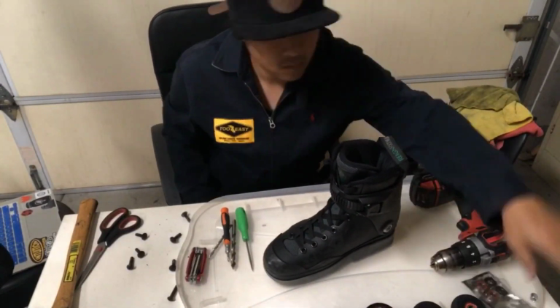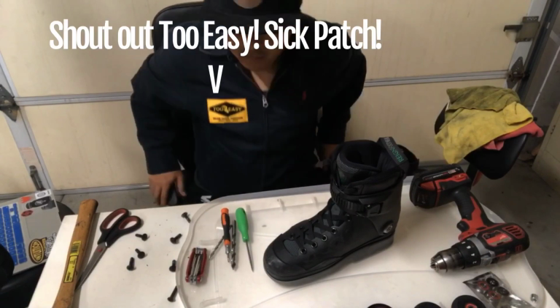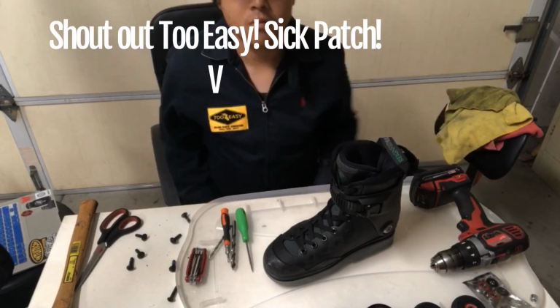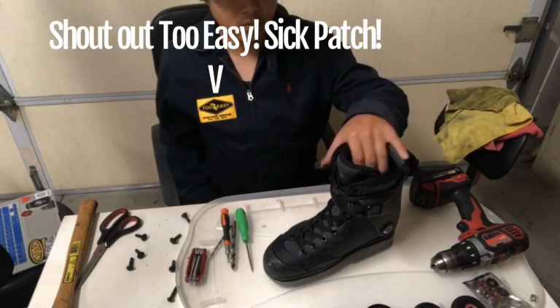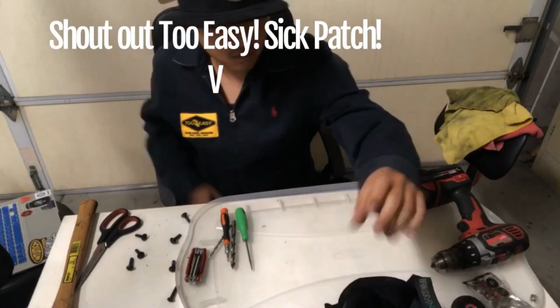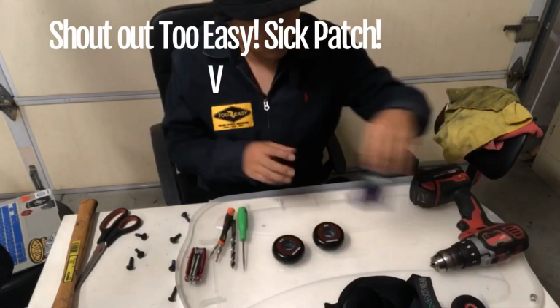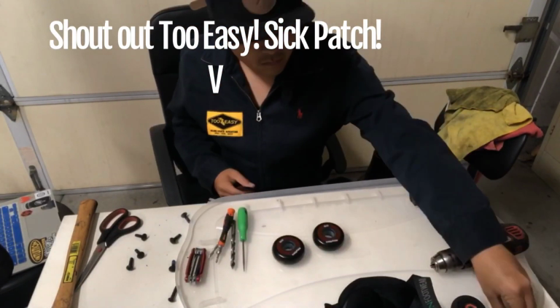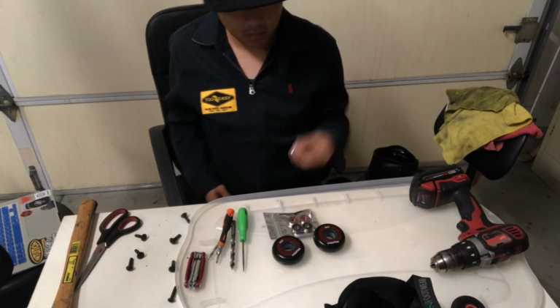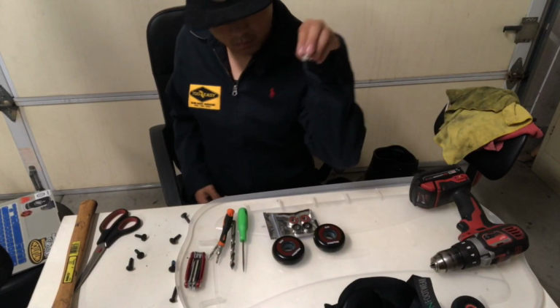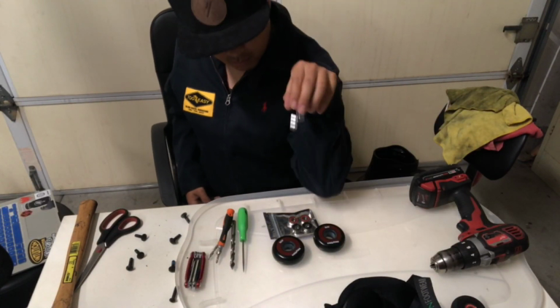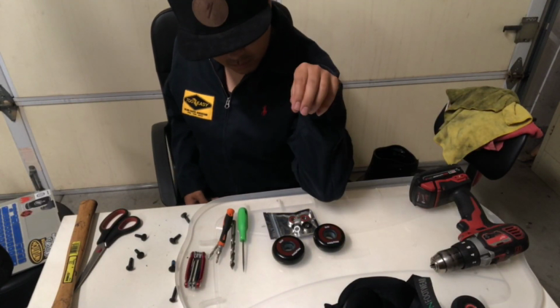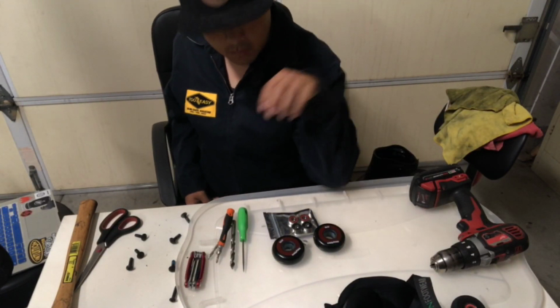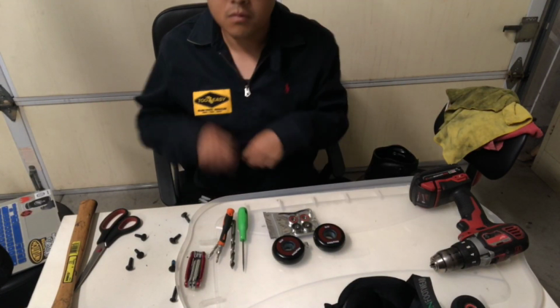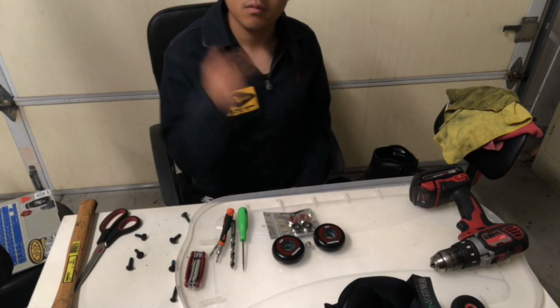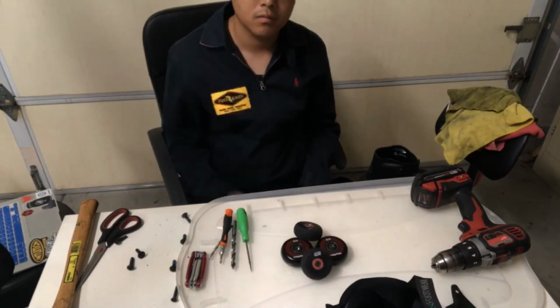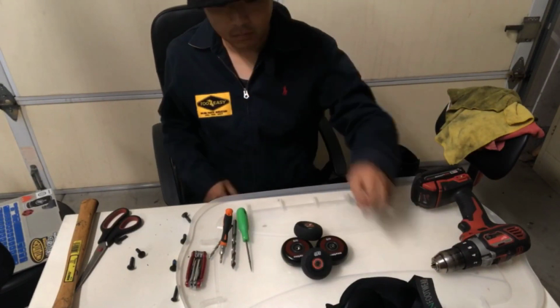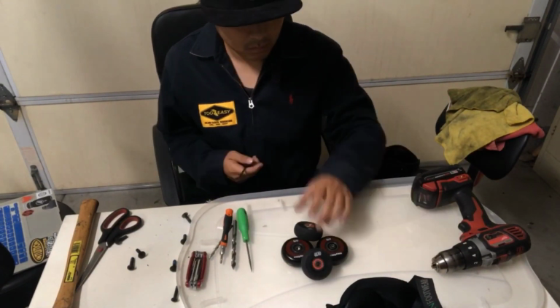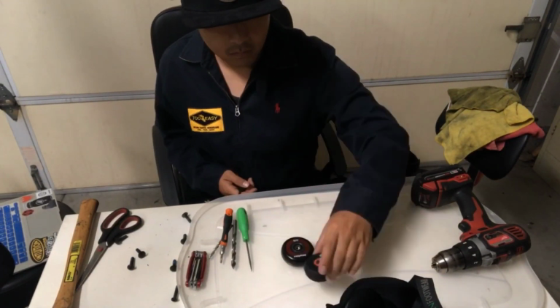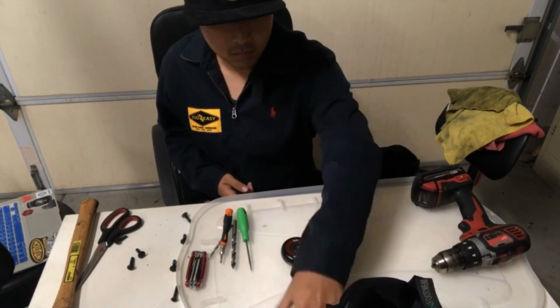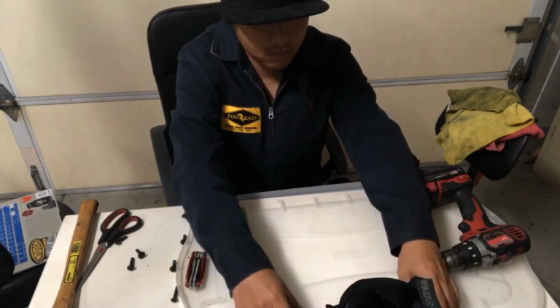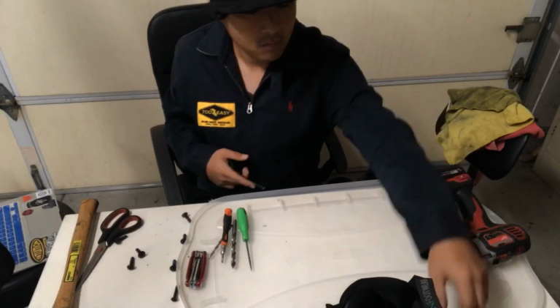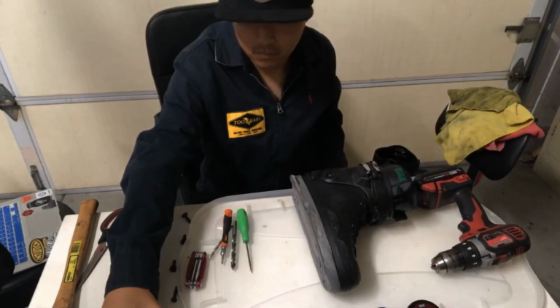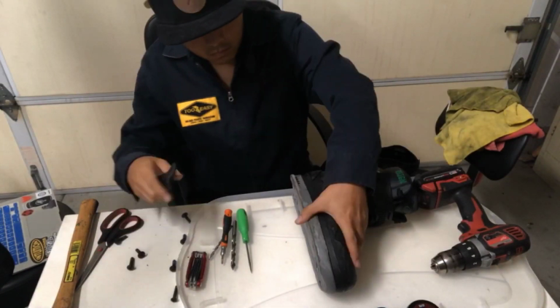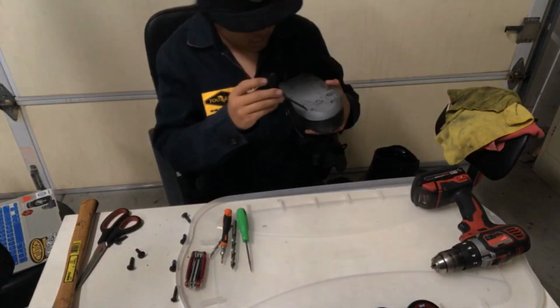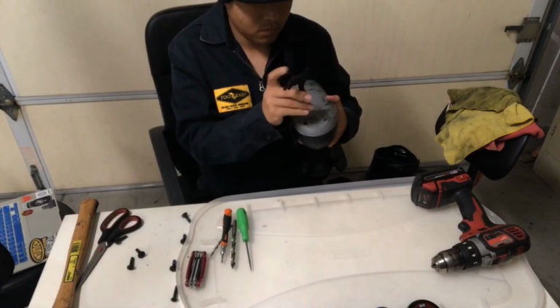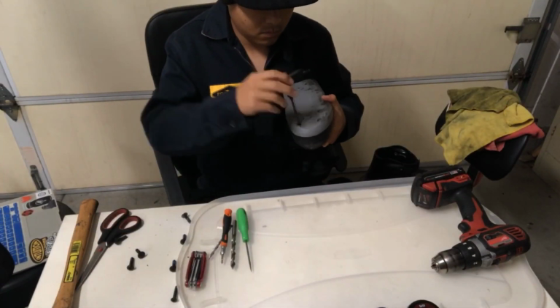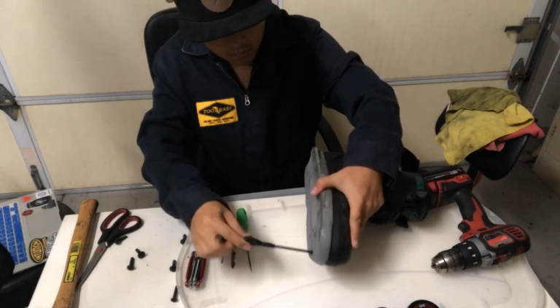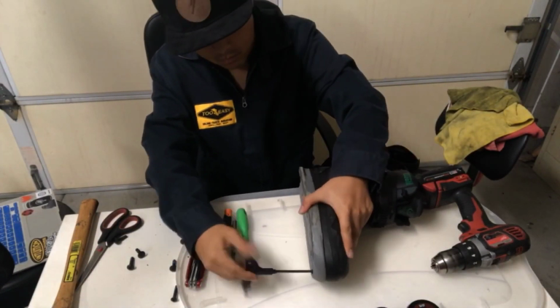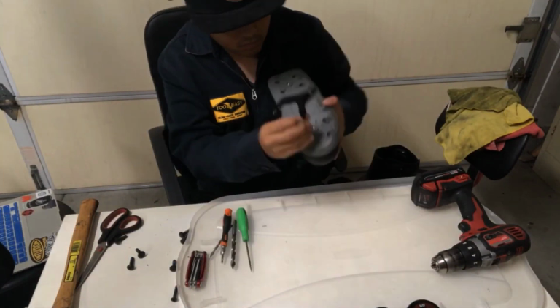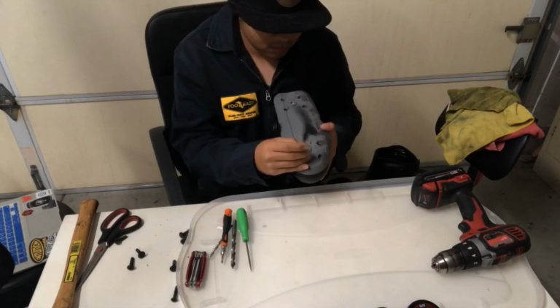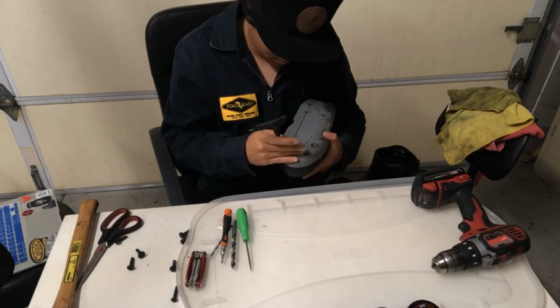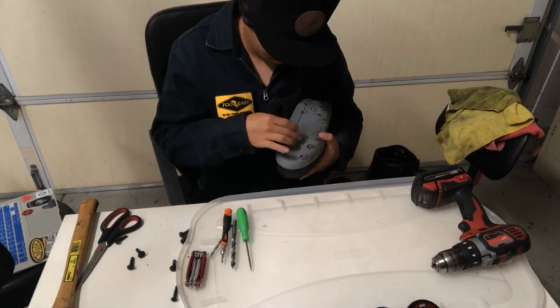Let's go ahead and get the wheels and bearings out of the way. Now that that's done, let's go ahead and move on to the skate setup. Let's go ahead and remove the sole plates.